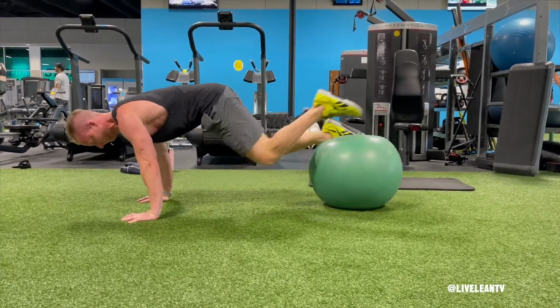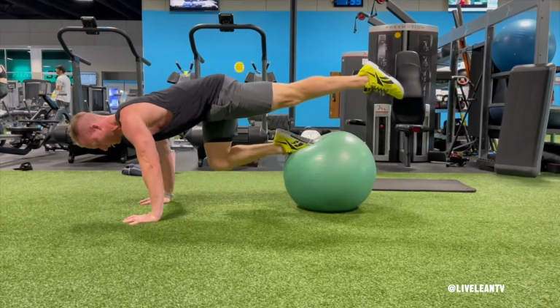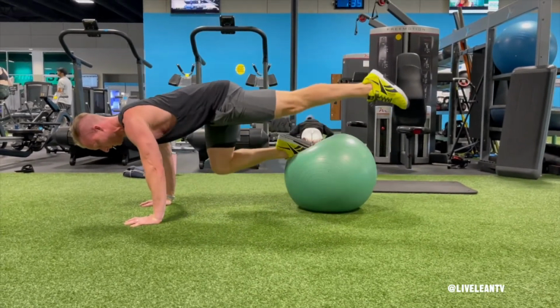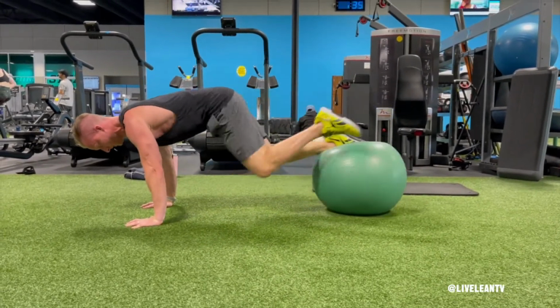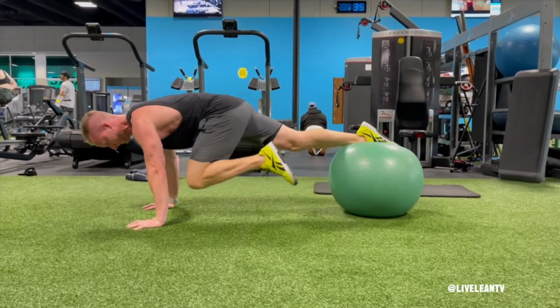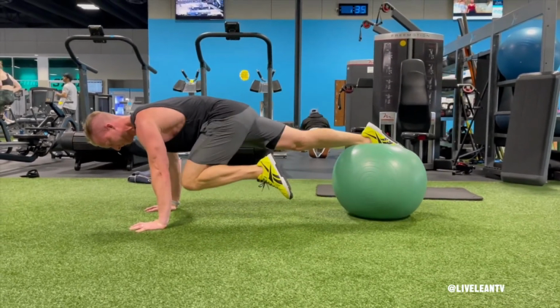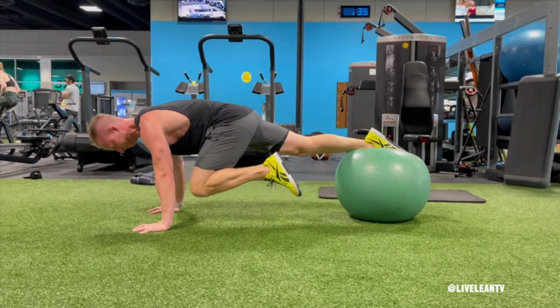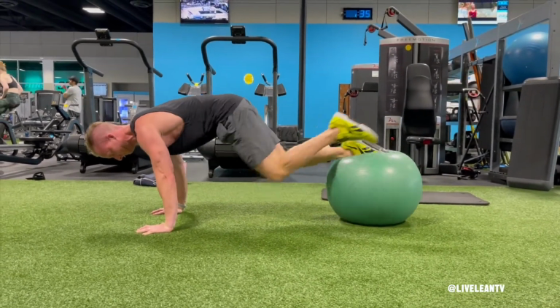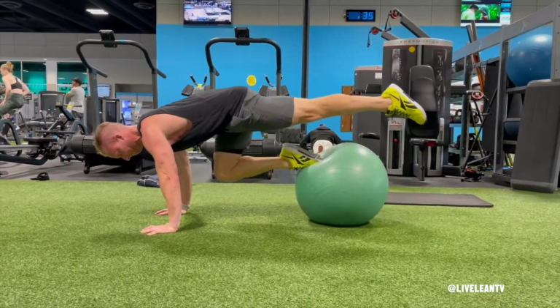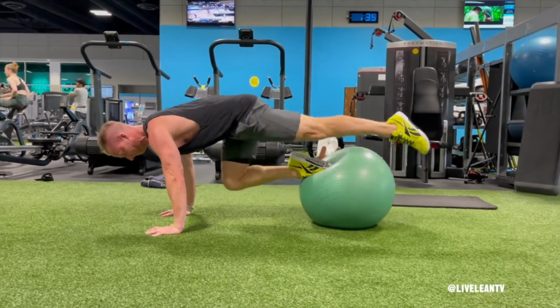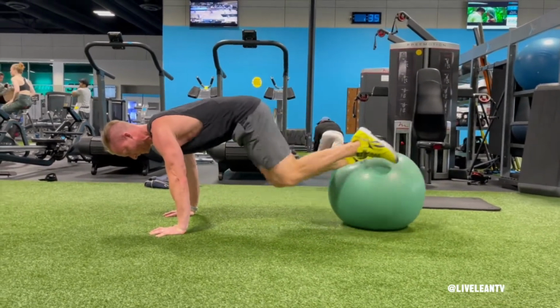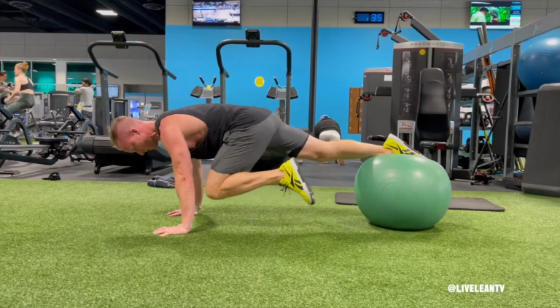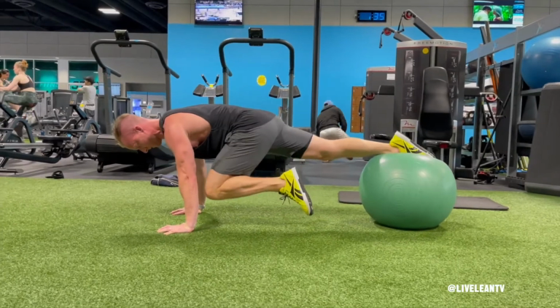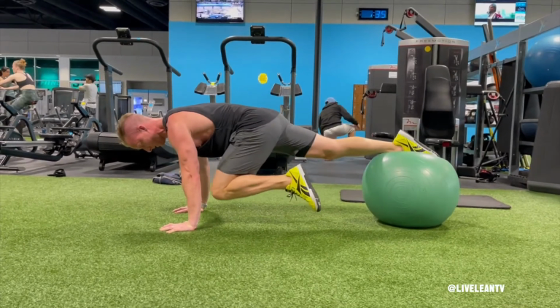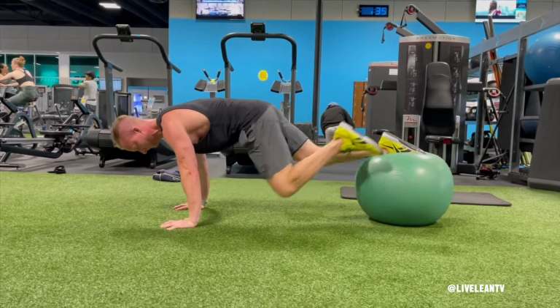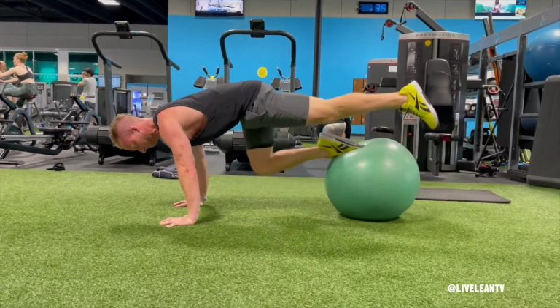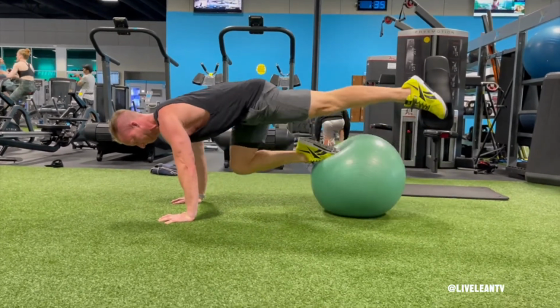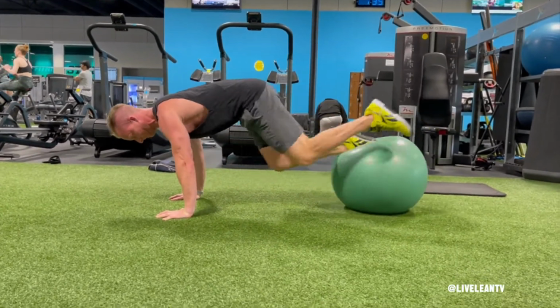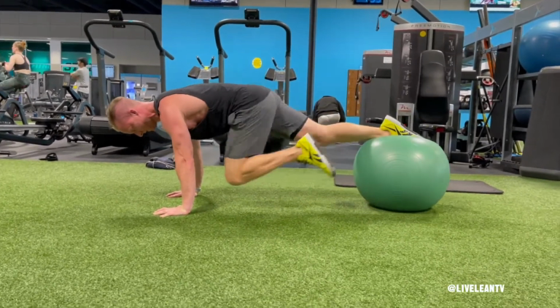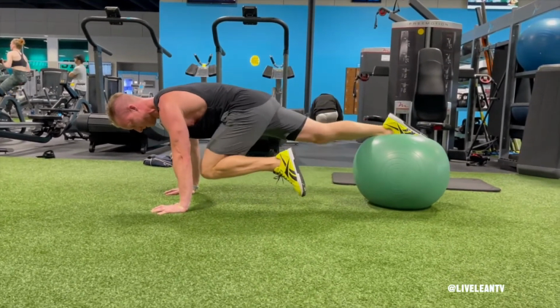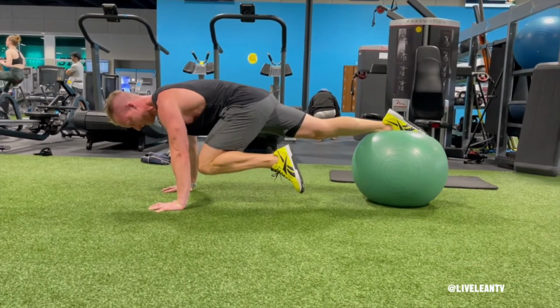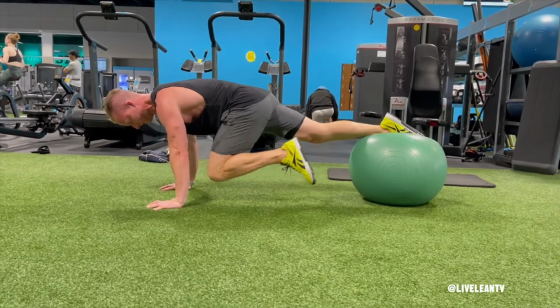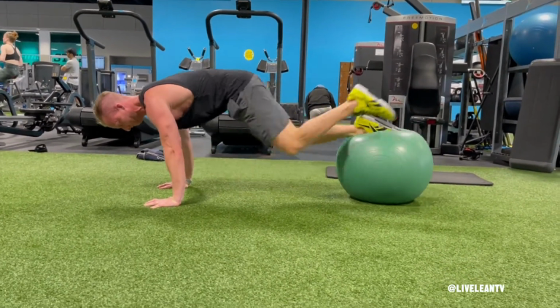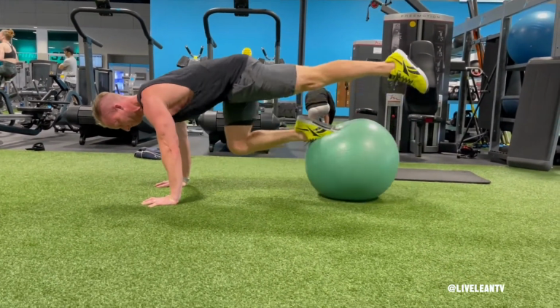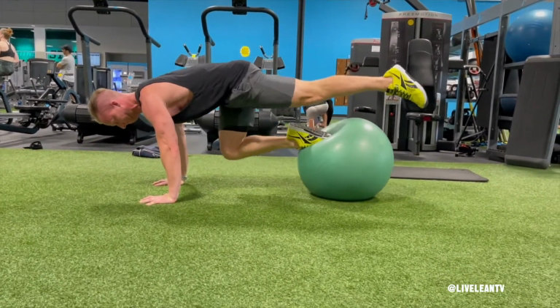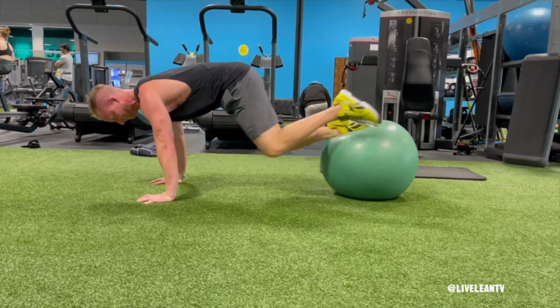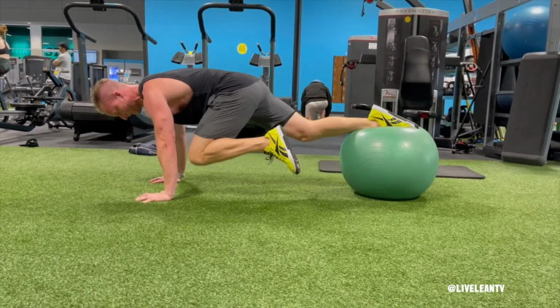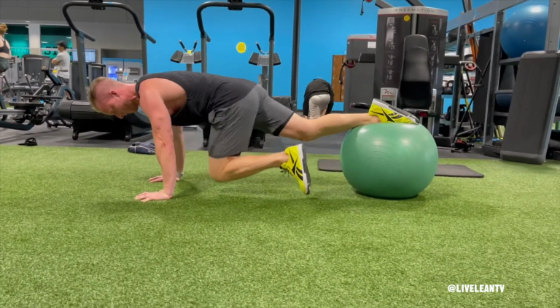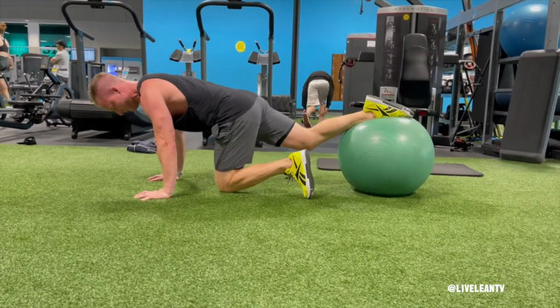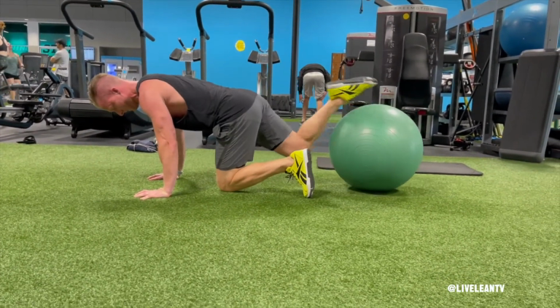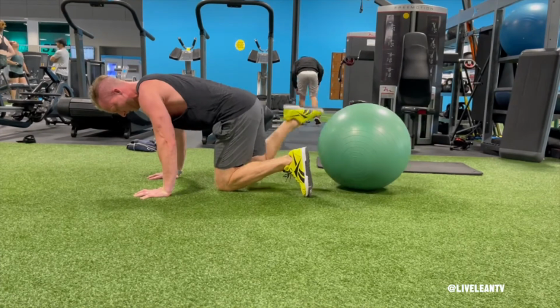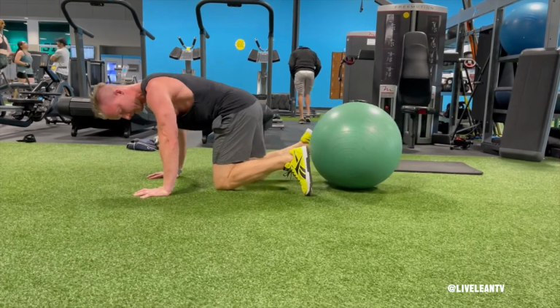Then bend the knee of the floating leg towards your arms. Then reverse the bent knee back to full extension as you bend and pull the opposite leg on top of the Swiss ball towards your arms.